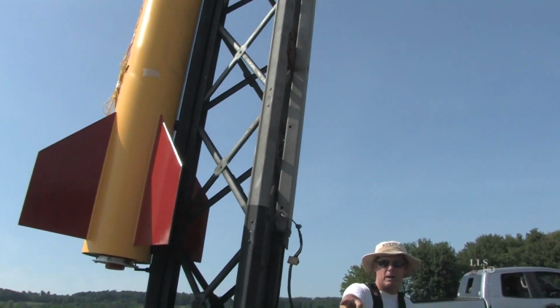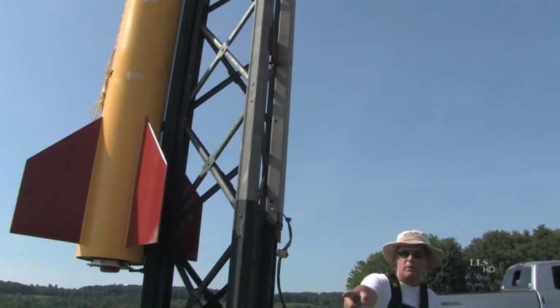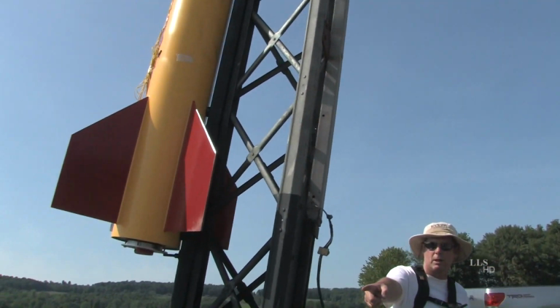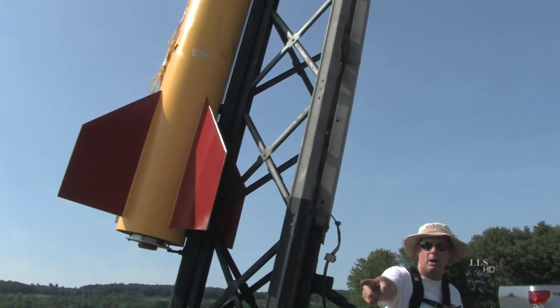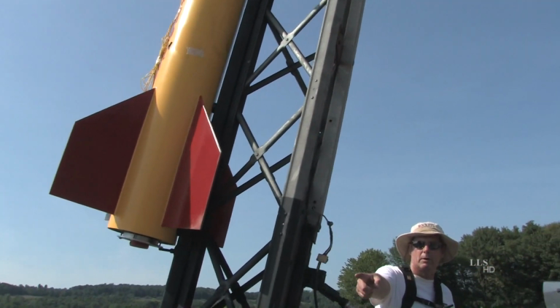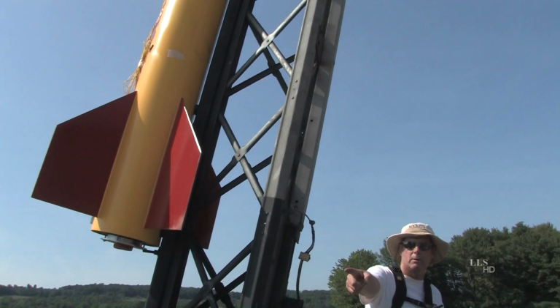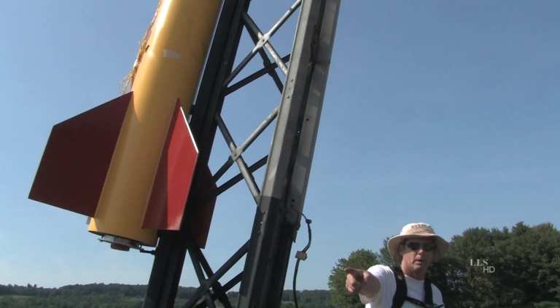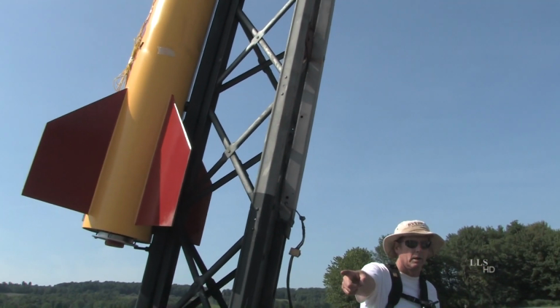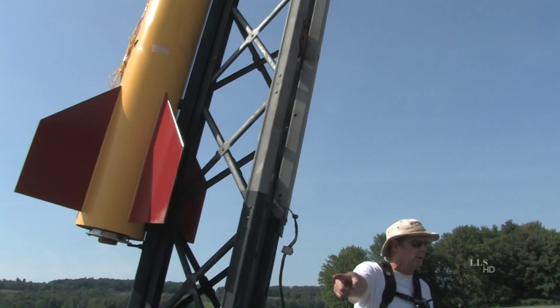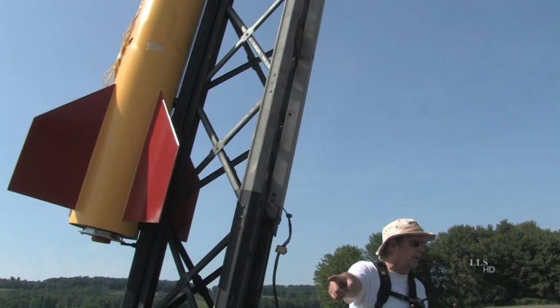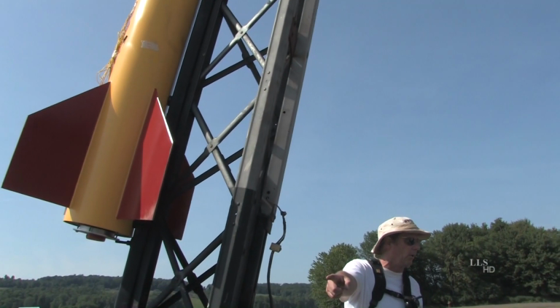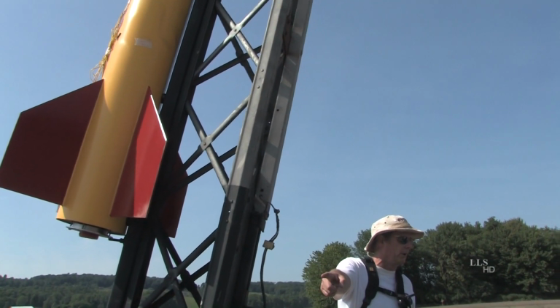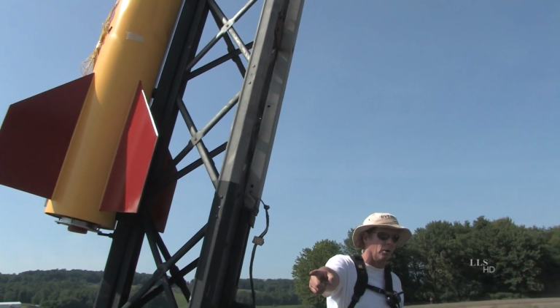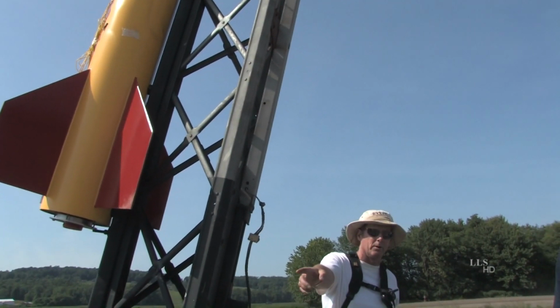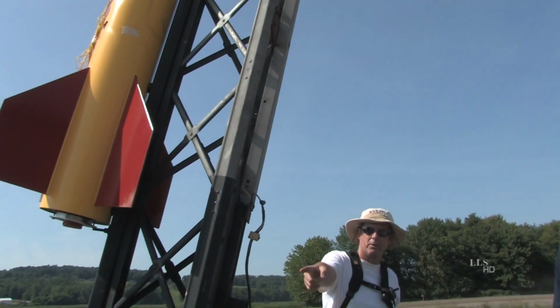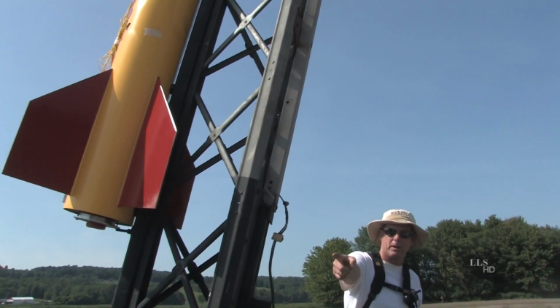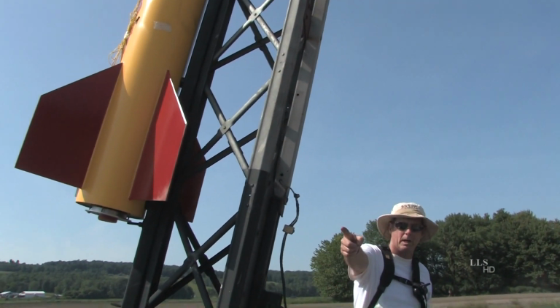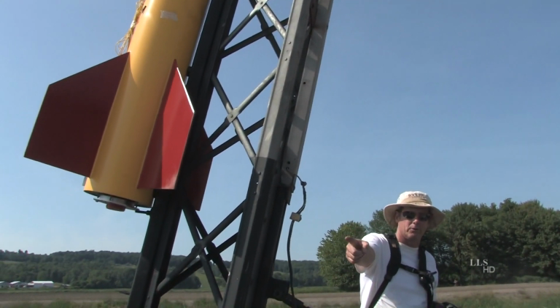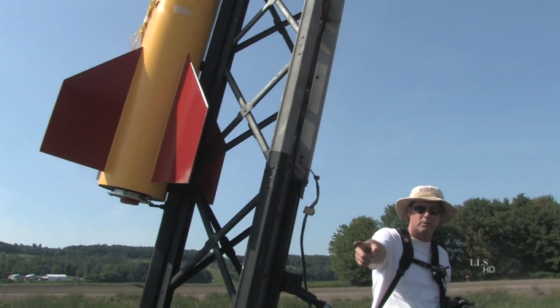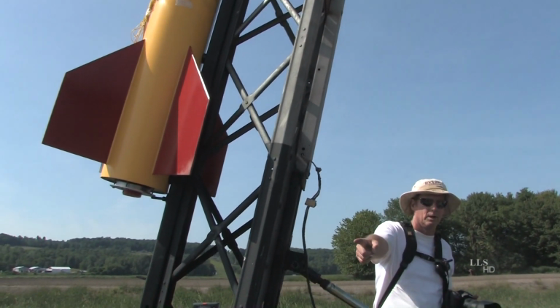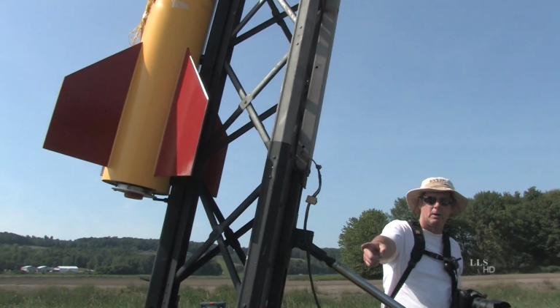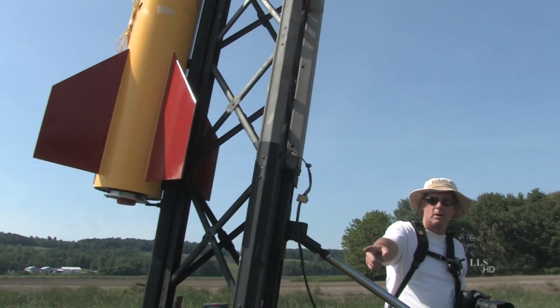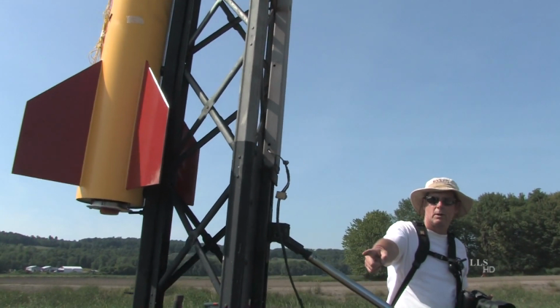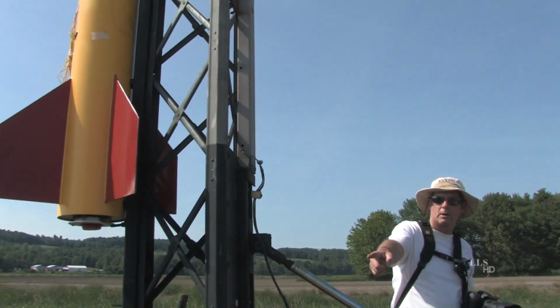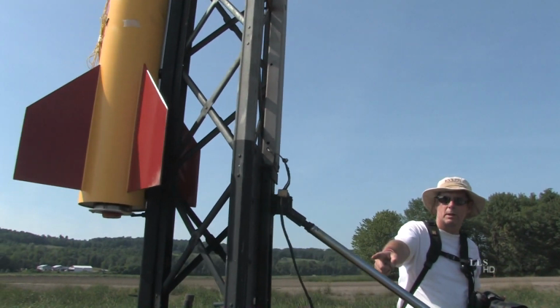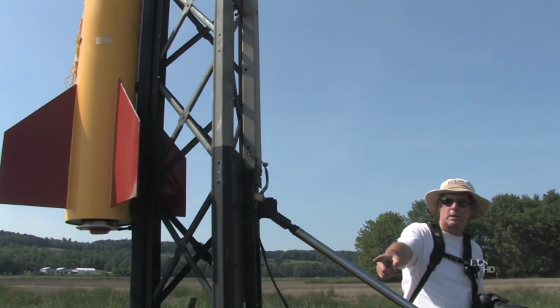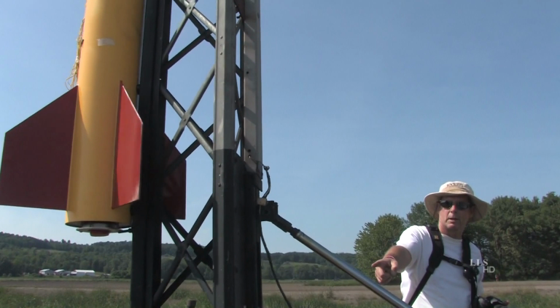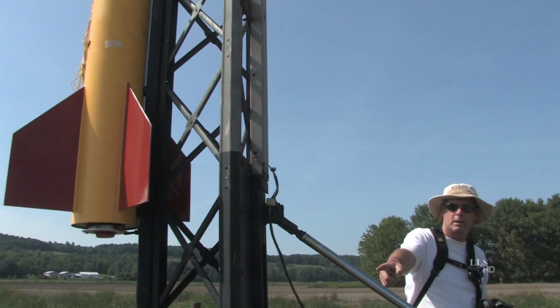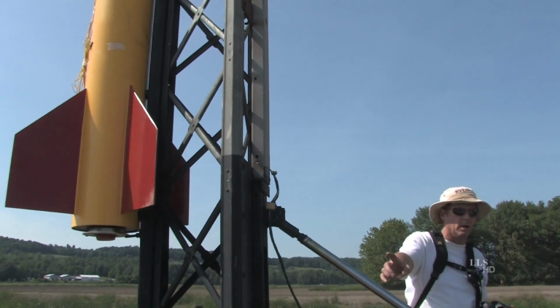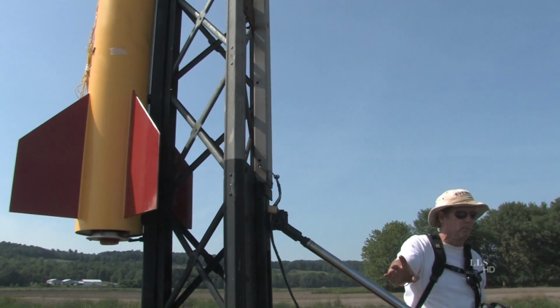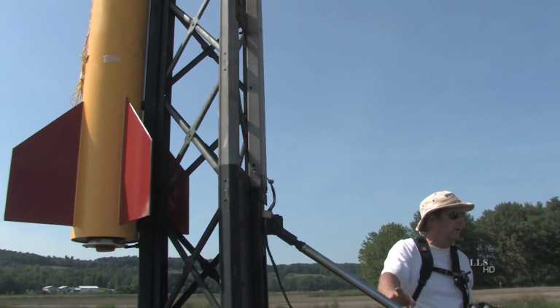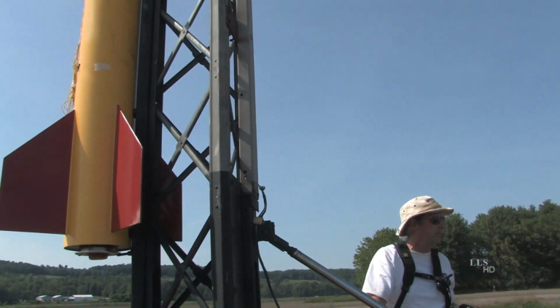It's flying on a Cessaroni N1800 white motor, and it's named Rissa, which is named after my girlfriend because that's her nickname.